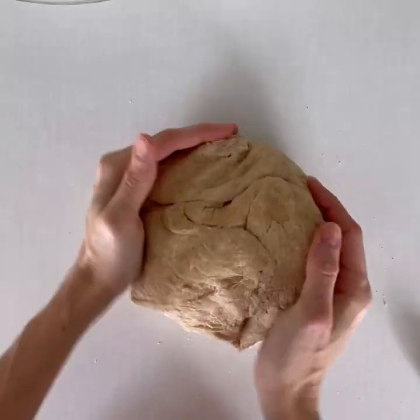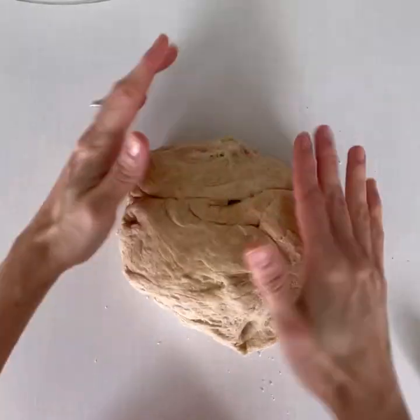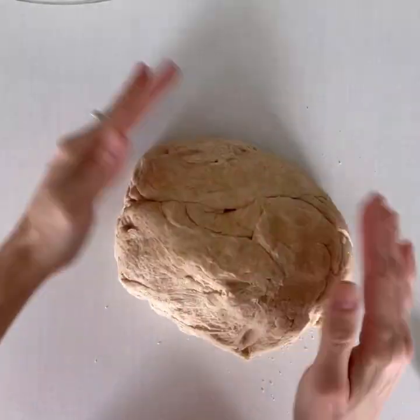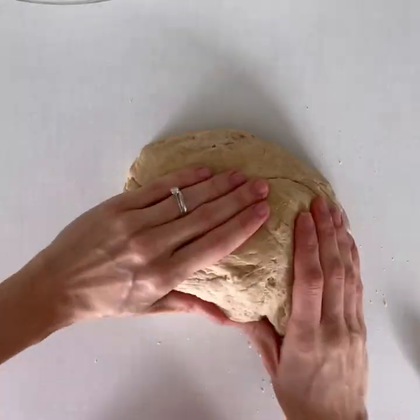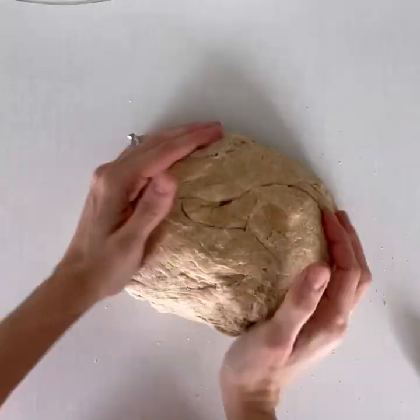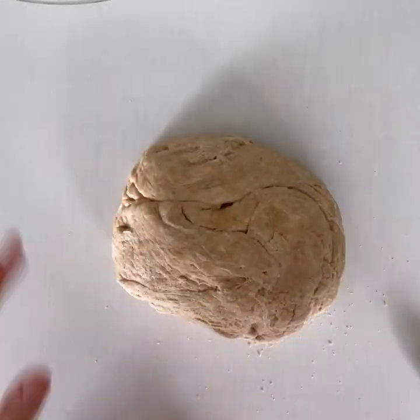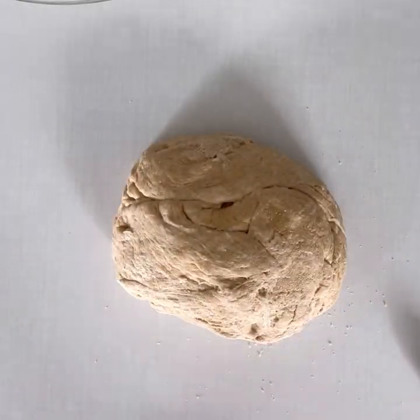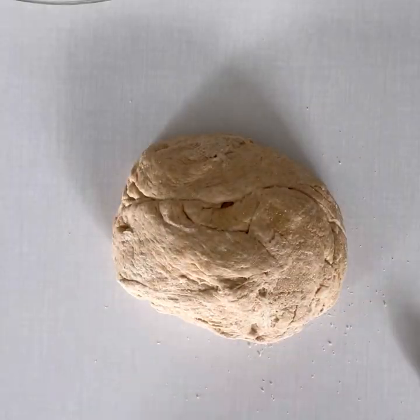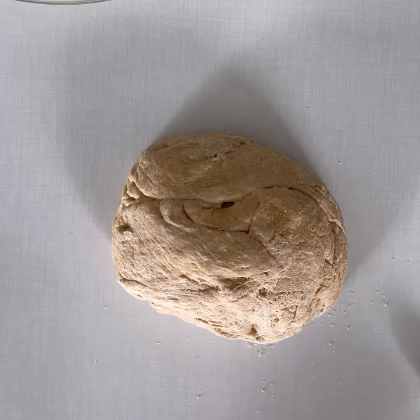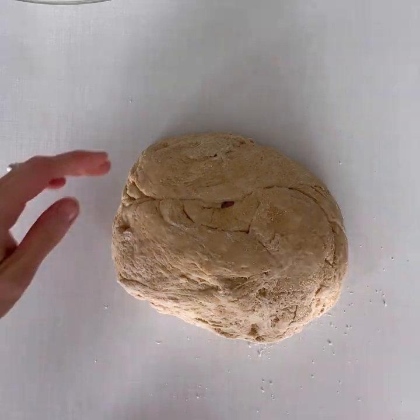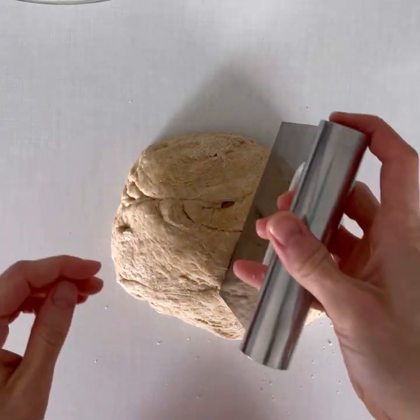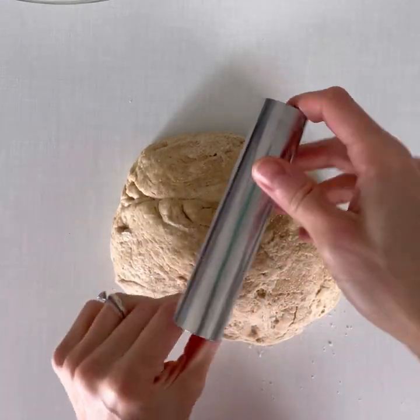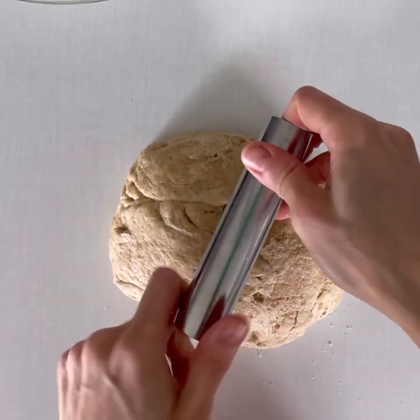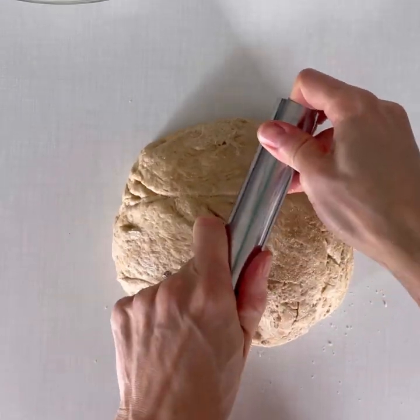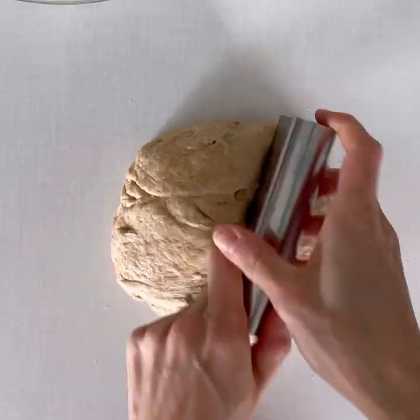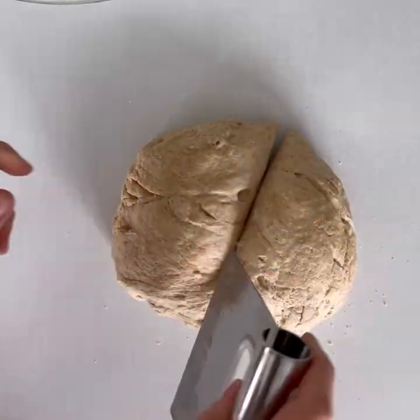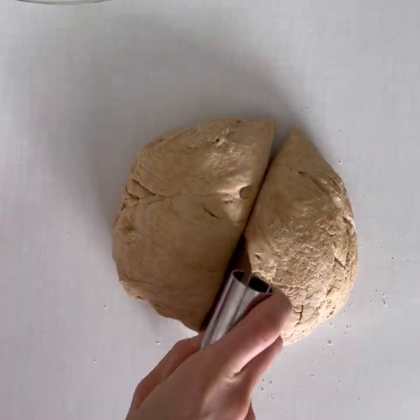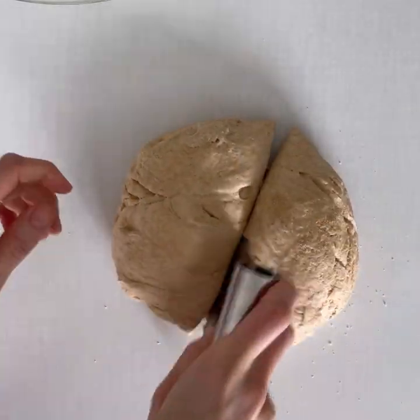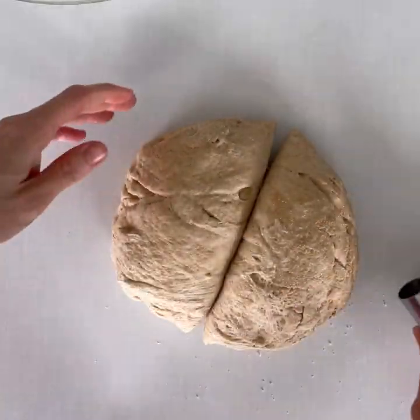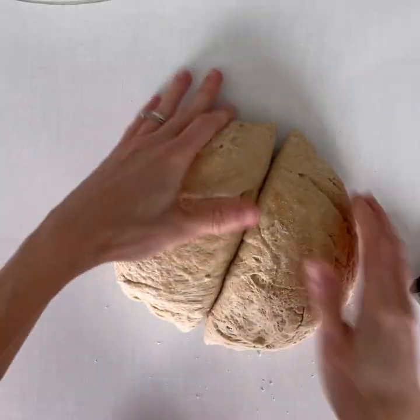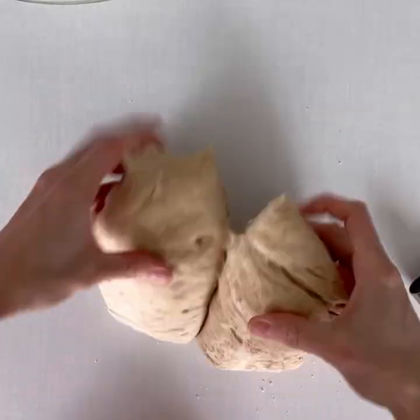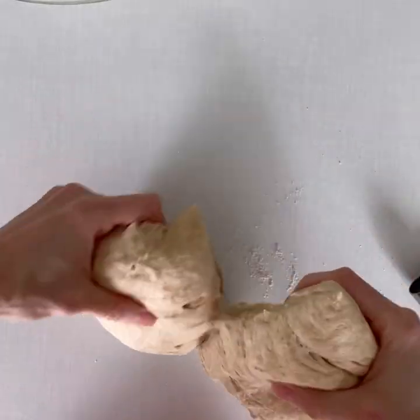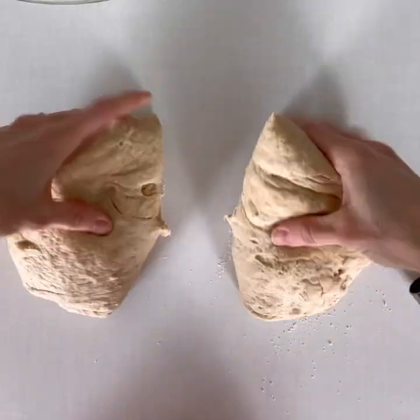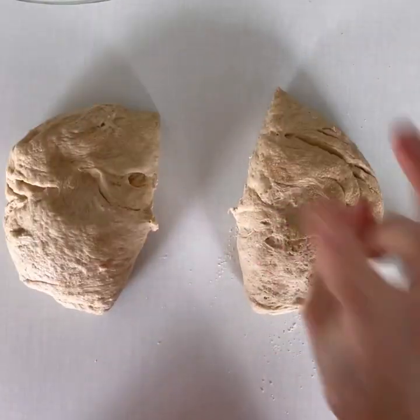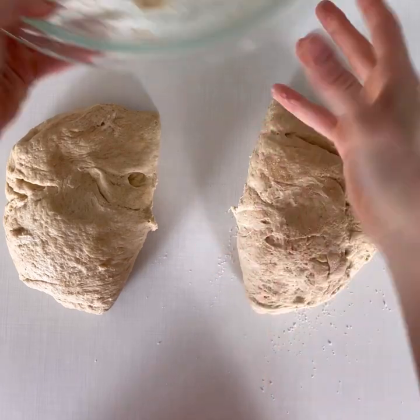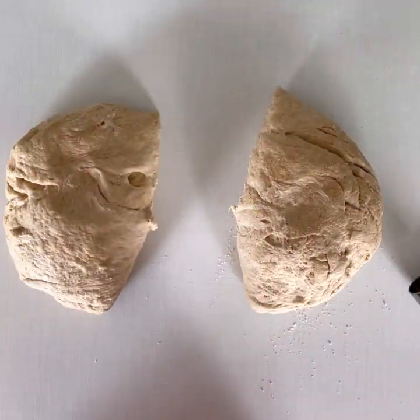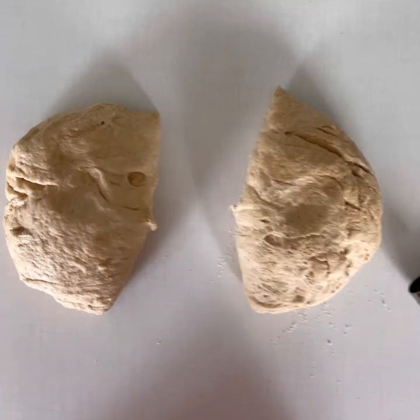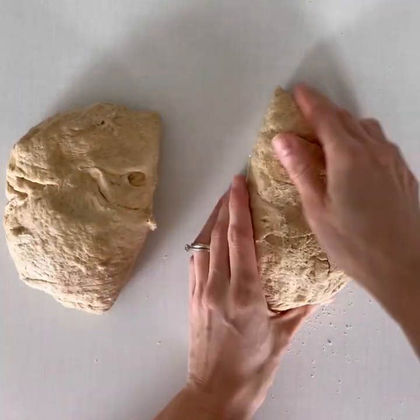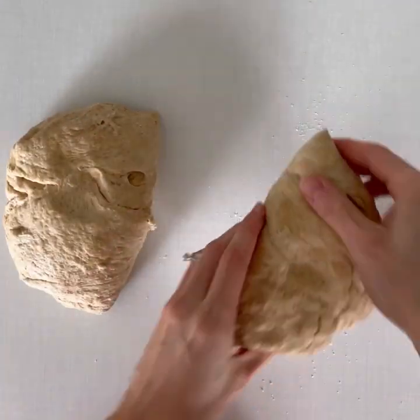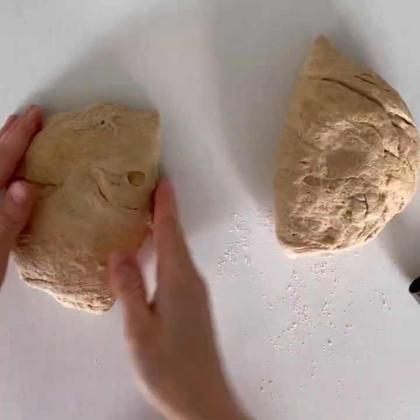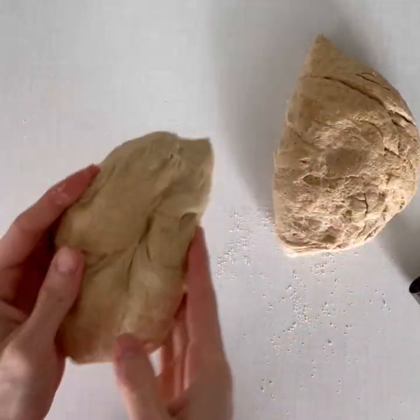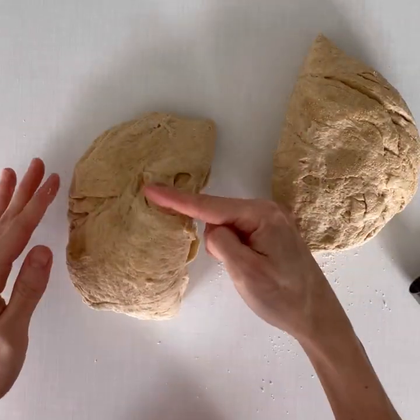Take your loaf of risen bread dough and divide it into two even halves. One half you will divide into a one-fourth and three-fourths portion.